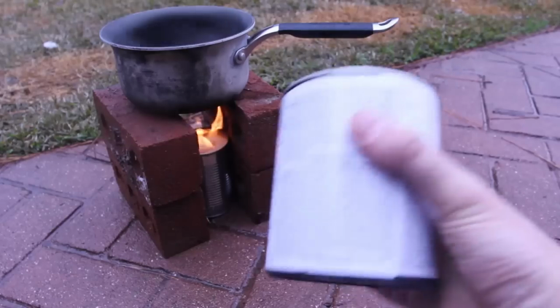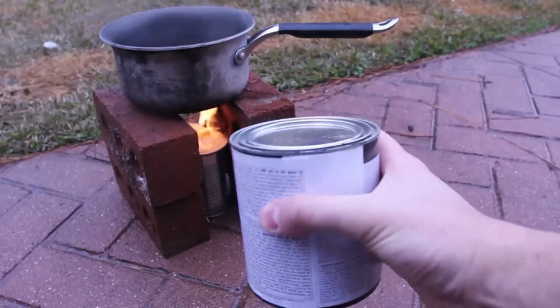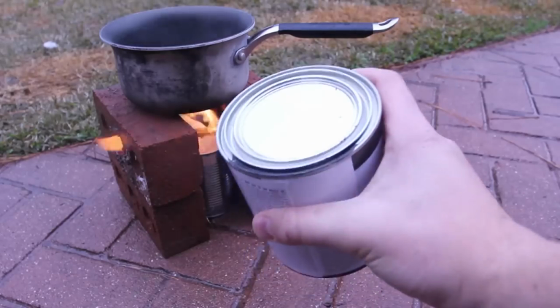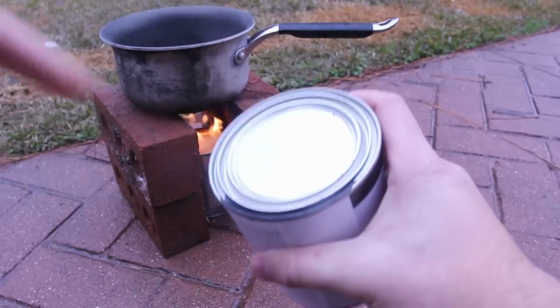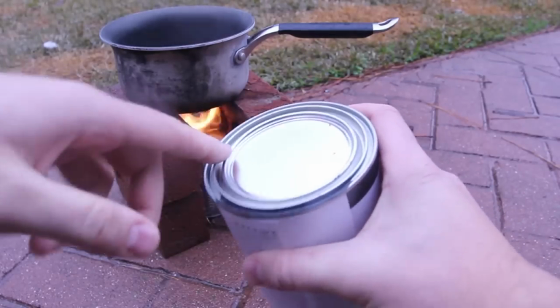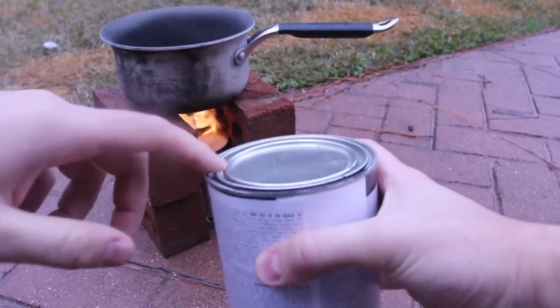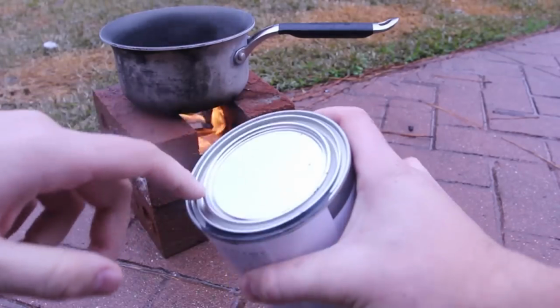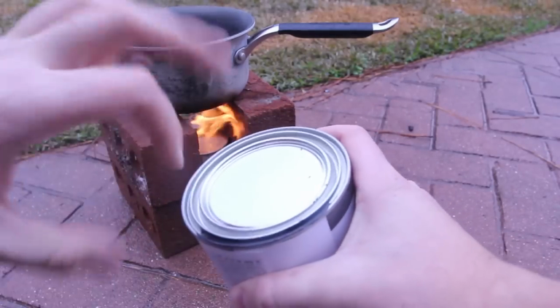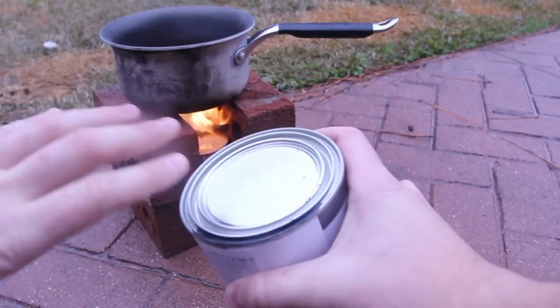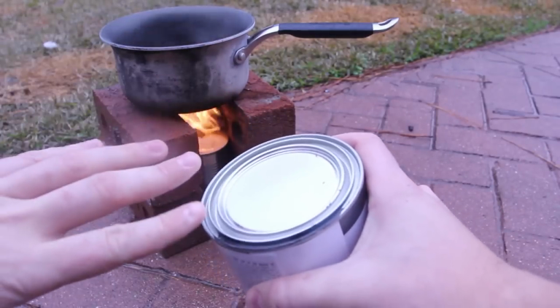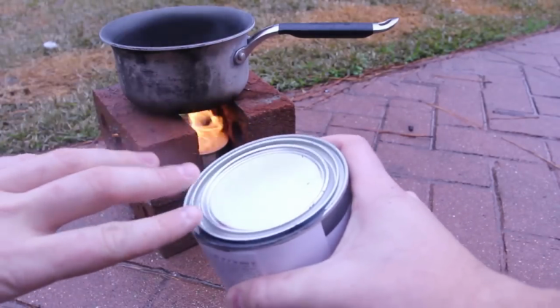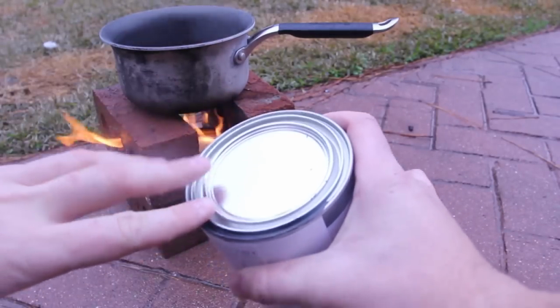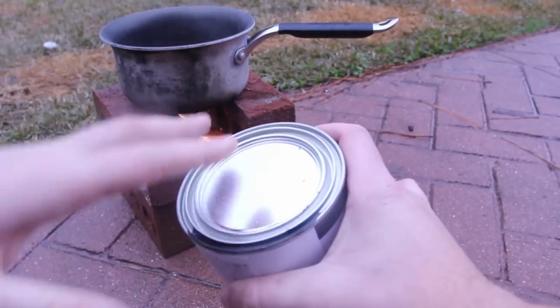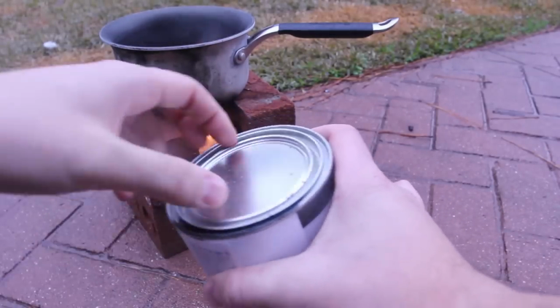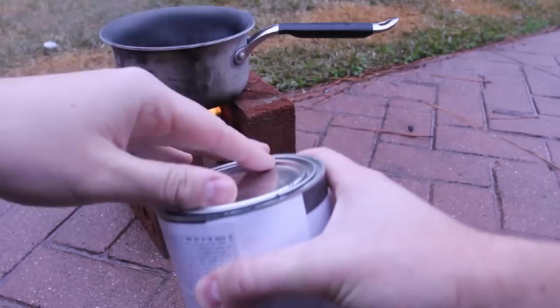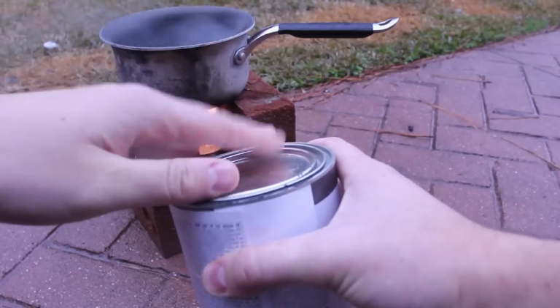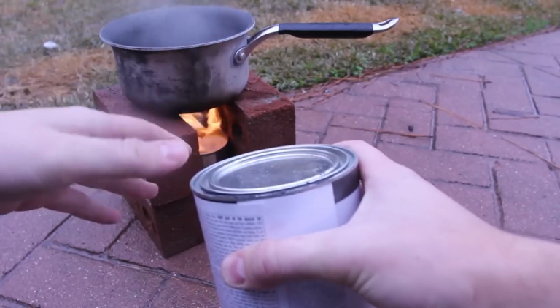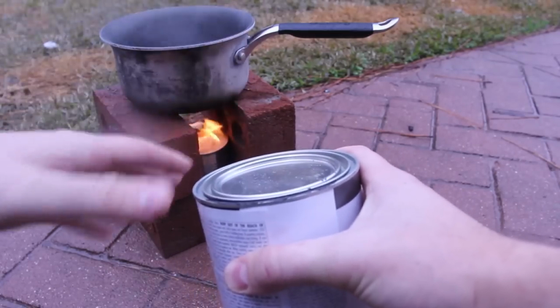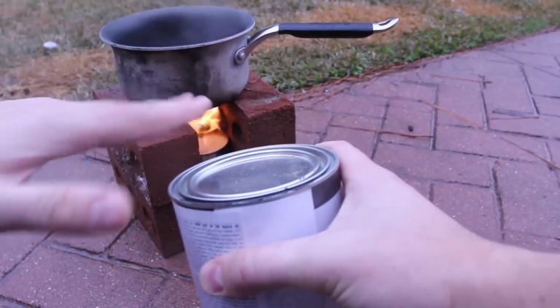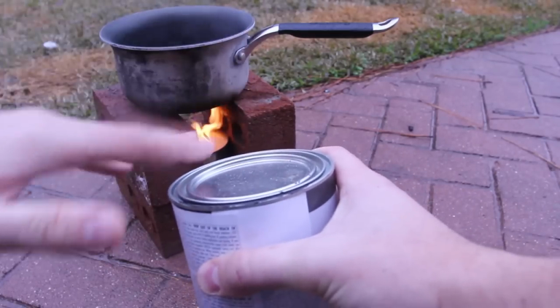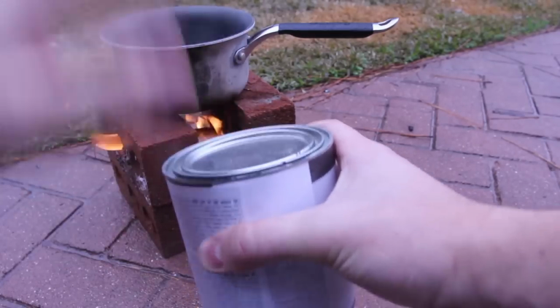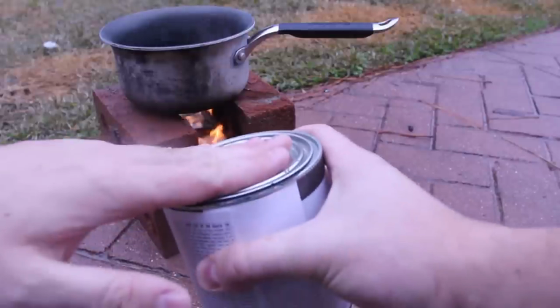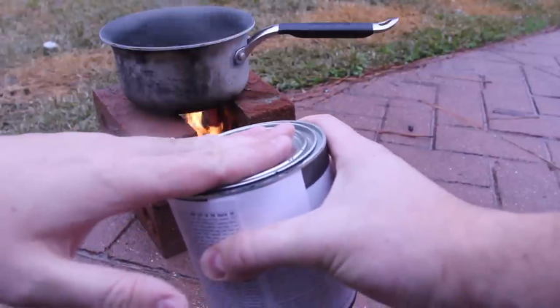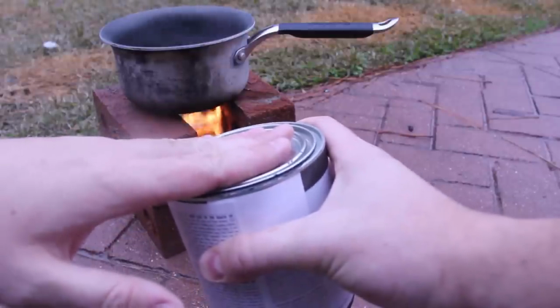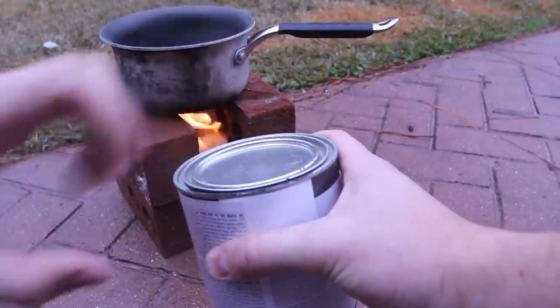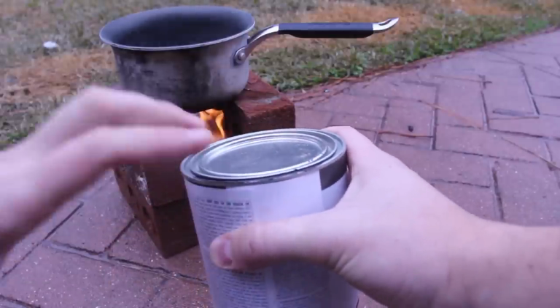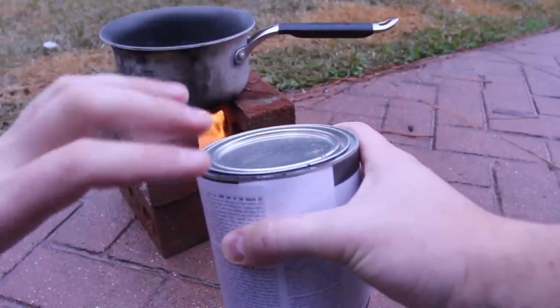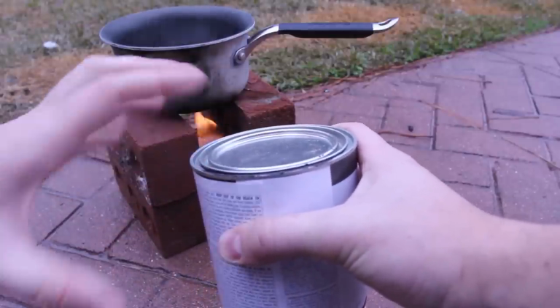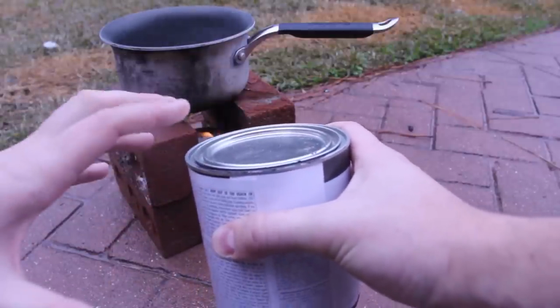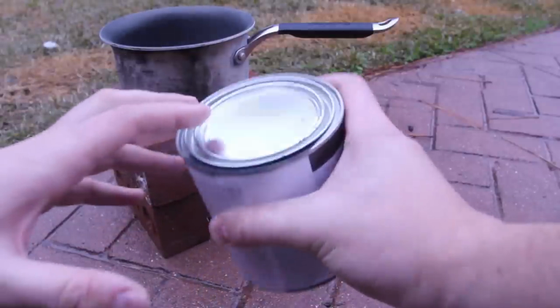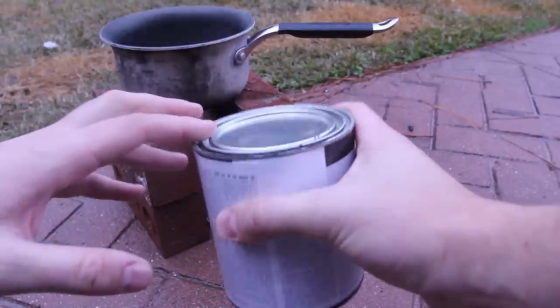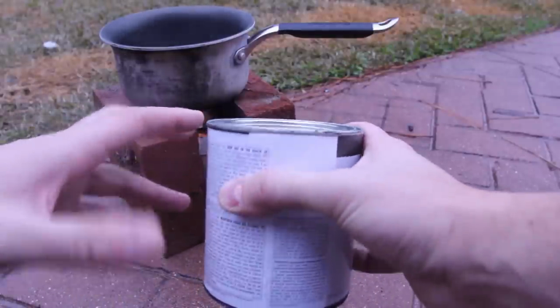An even better way to do it is to use one of those paint buckets — make sure you clean it off from paint and everything. You can just blow it off when you're done and put the cover on so the alcohol and toilet paper don't get messed up.